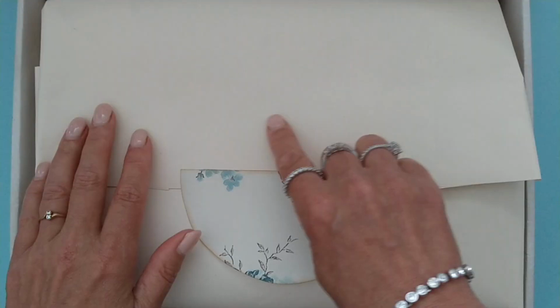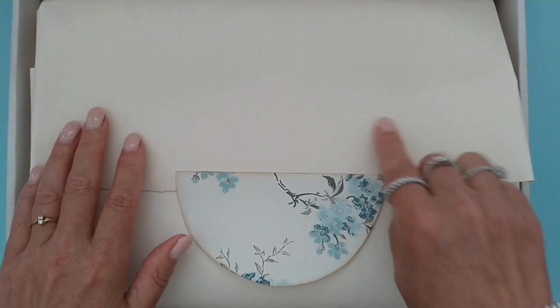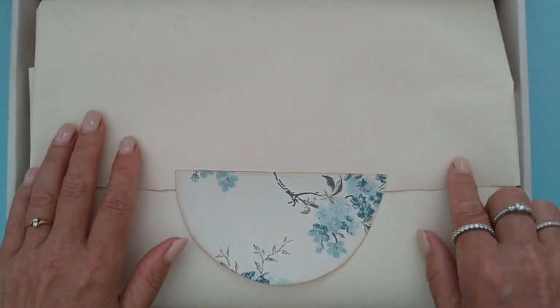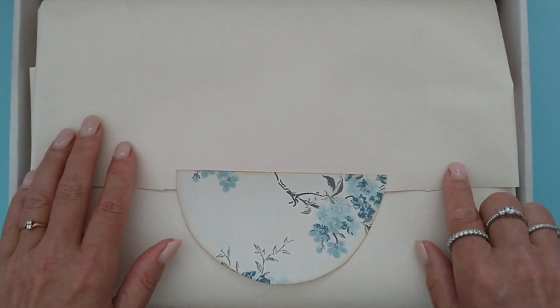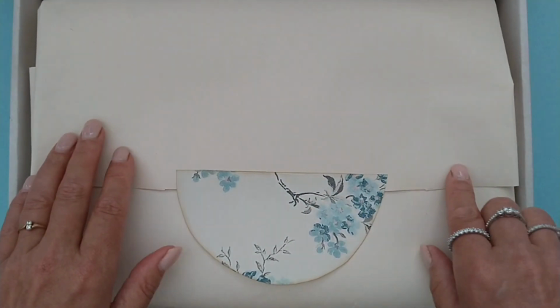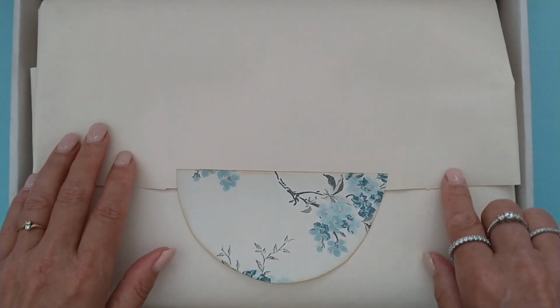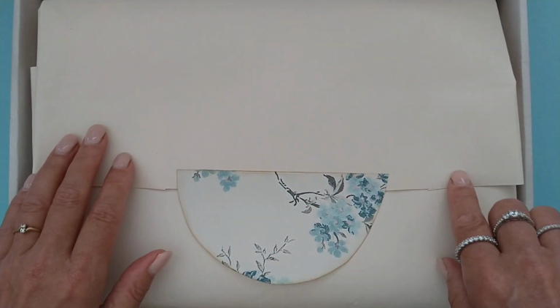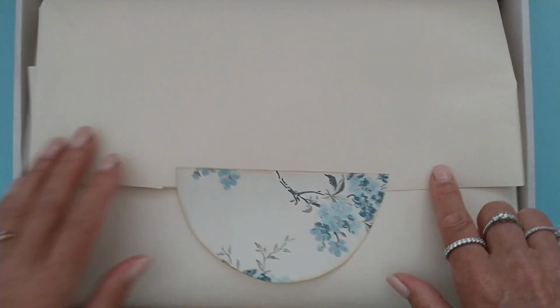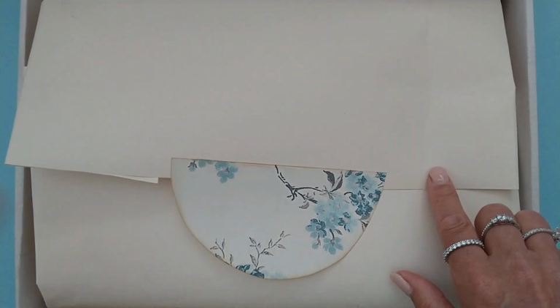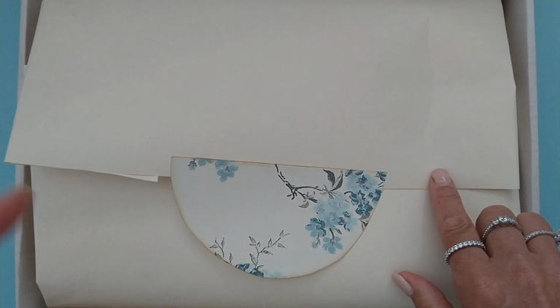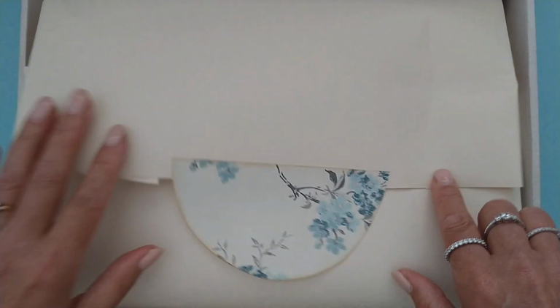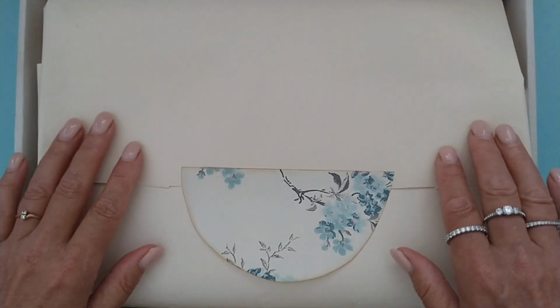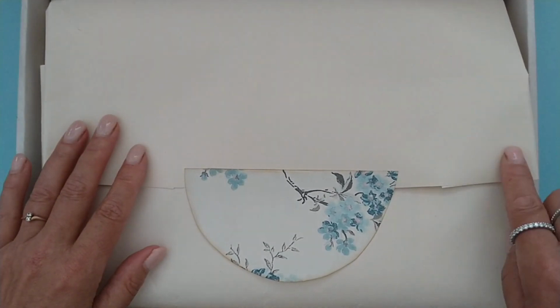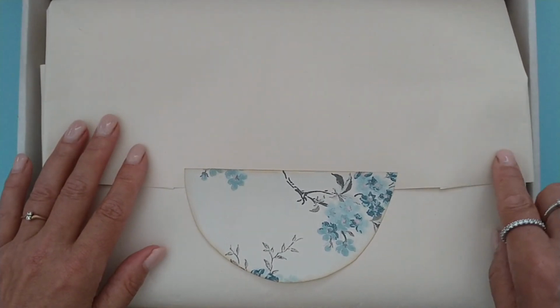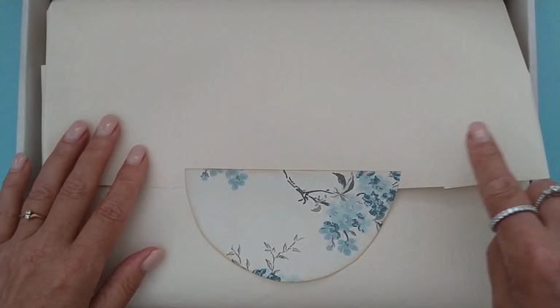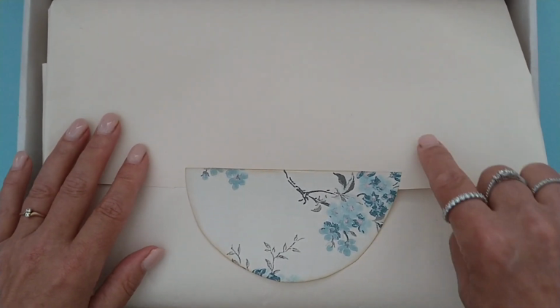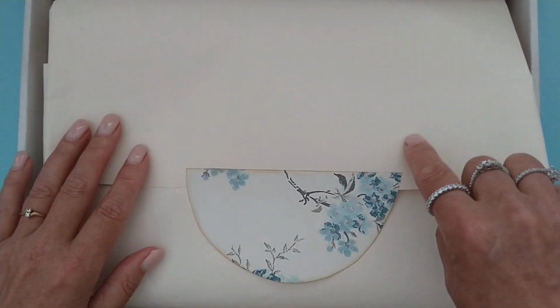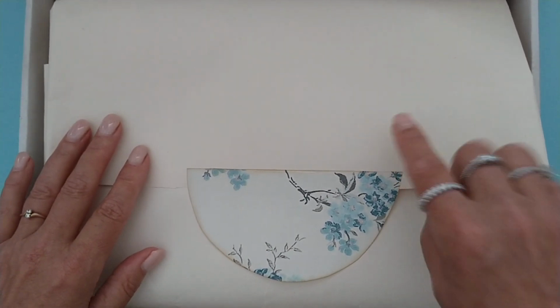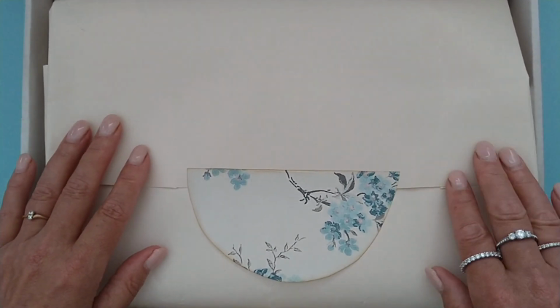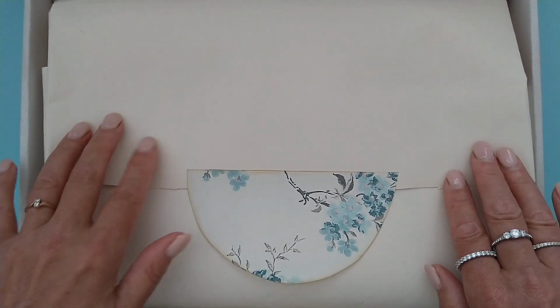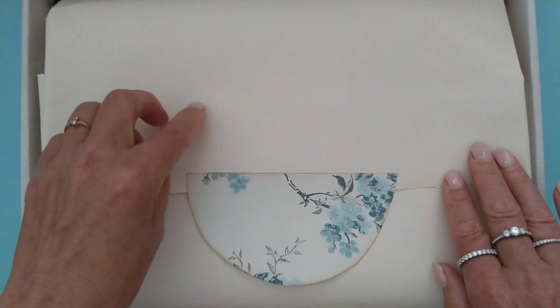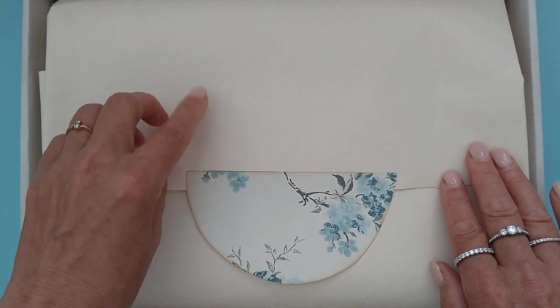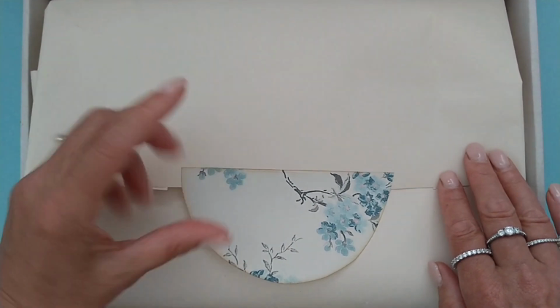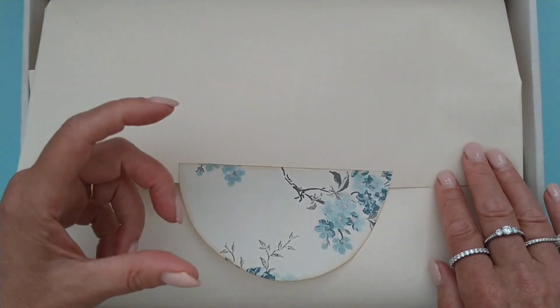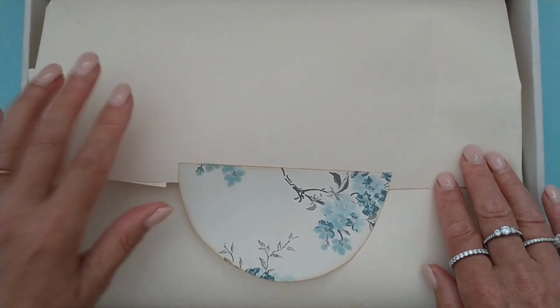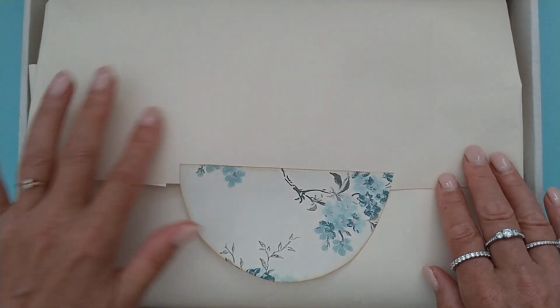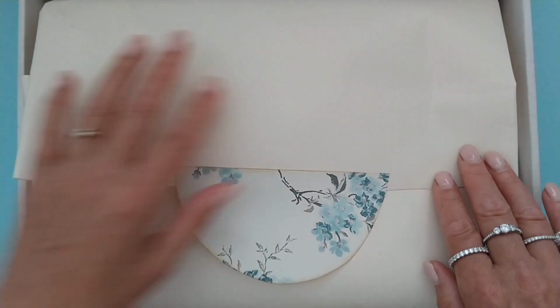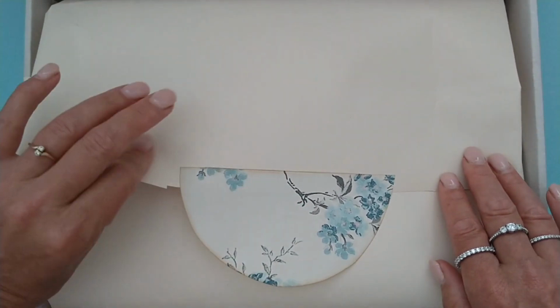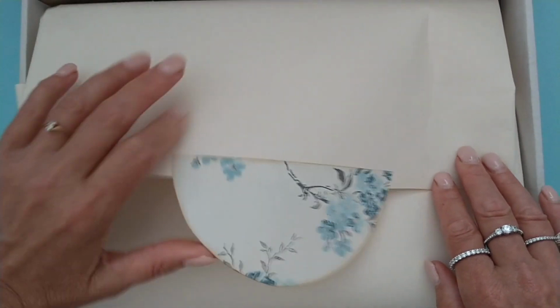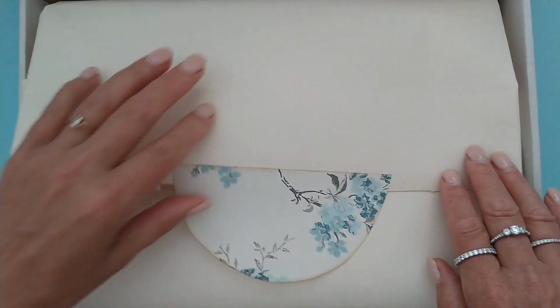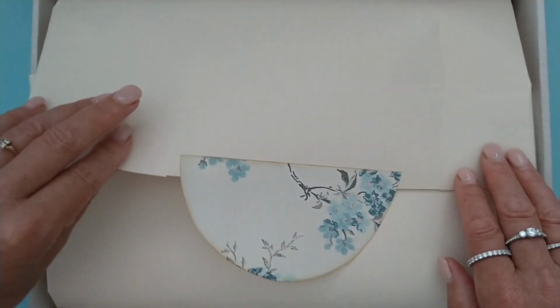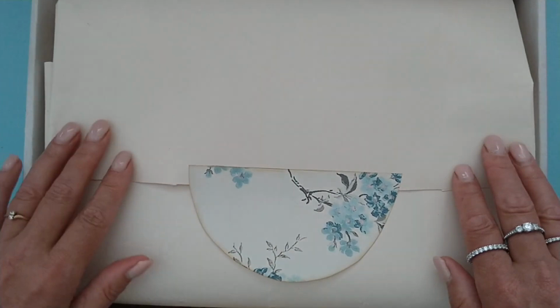This is IKEA drawing paper that comes on a big roll. It's very beautiful and I like to use this to create mini envelopes. It's almost the same paper as envelopes.